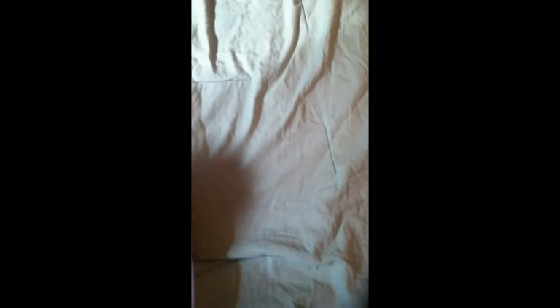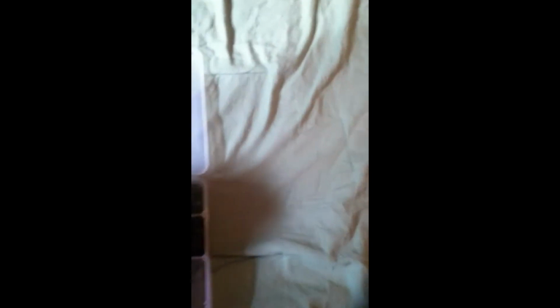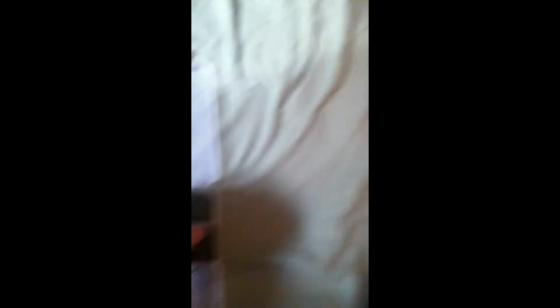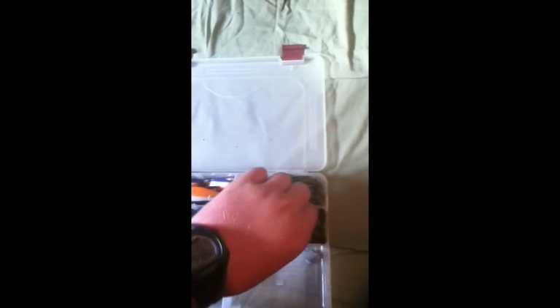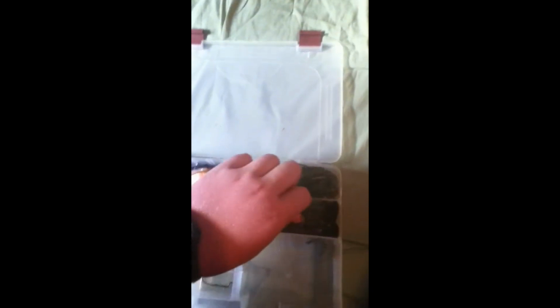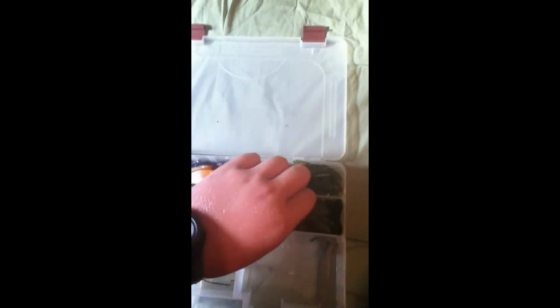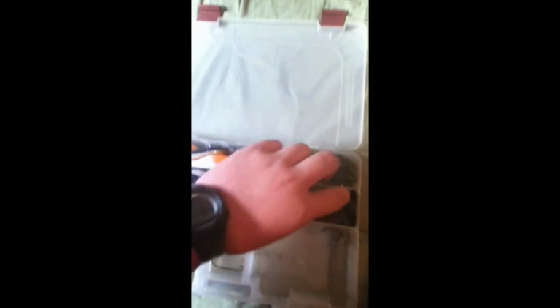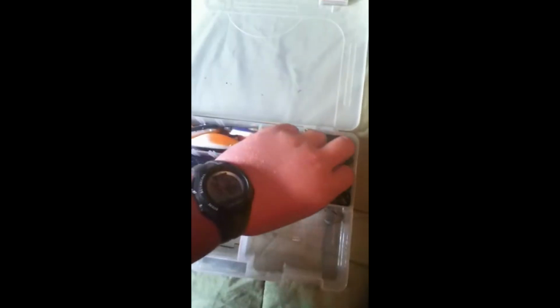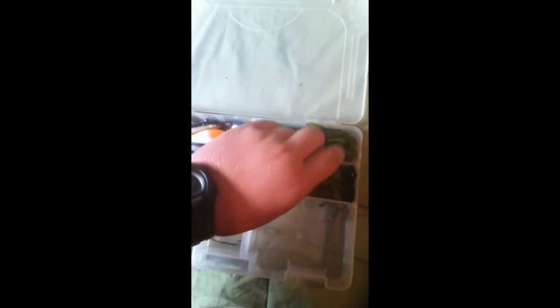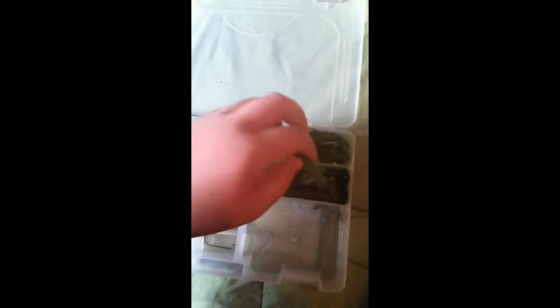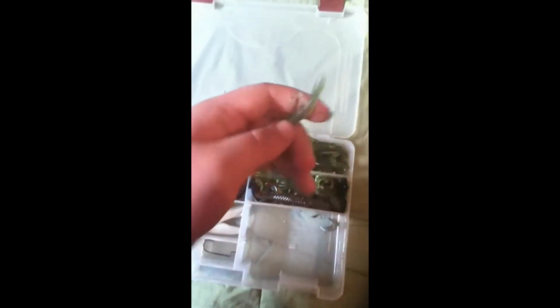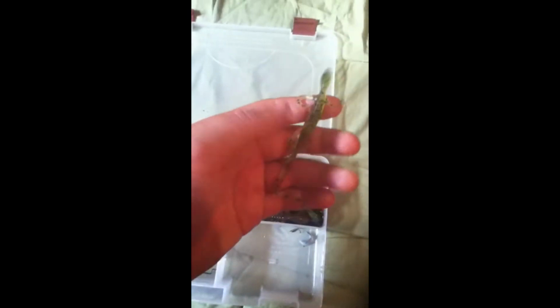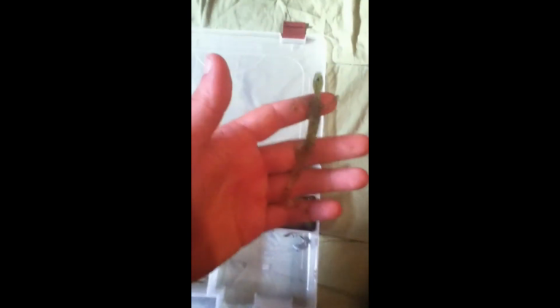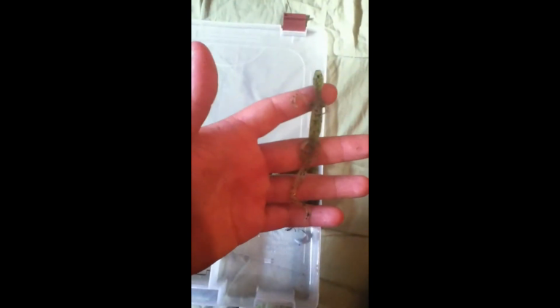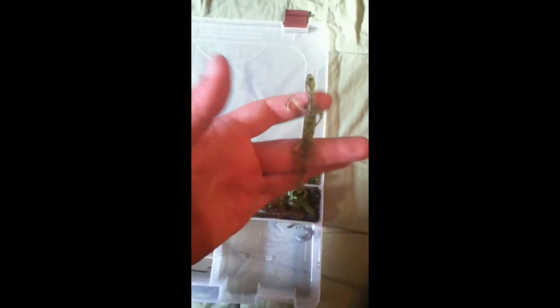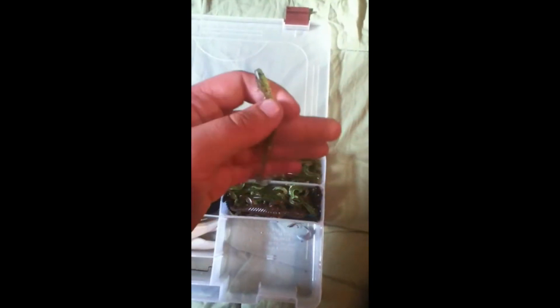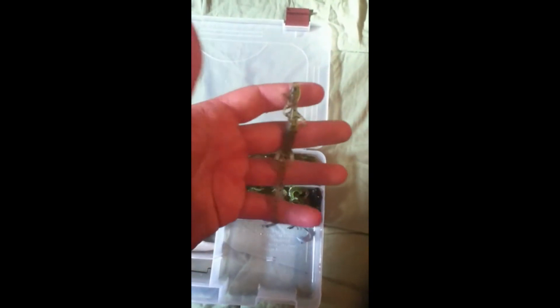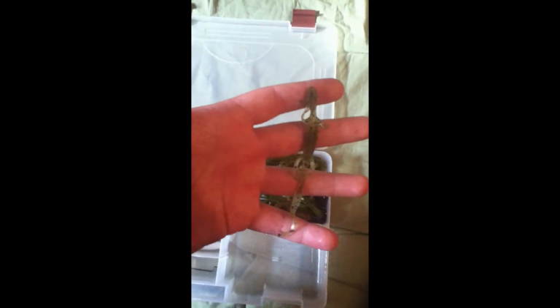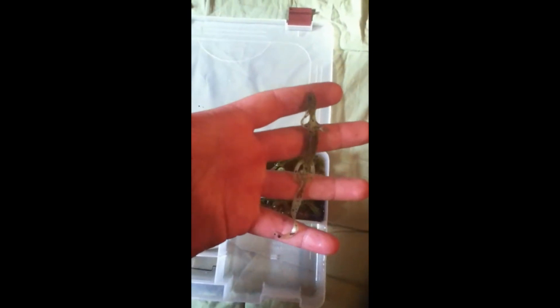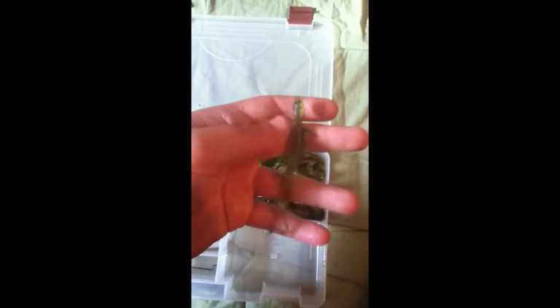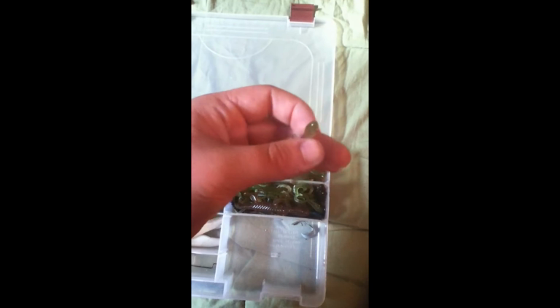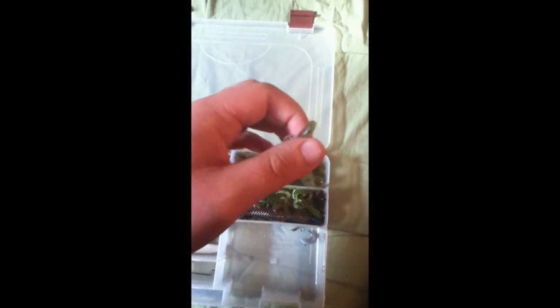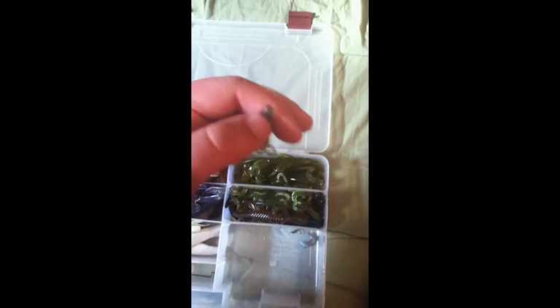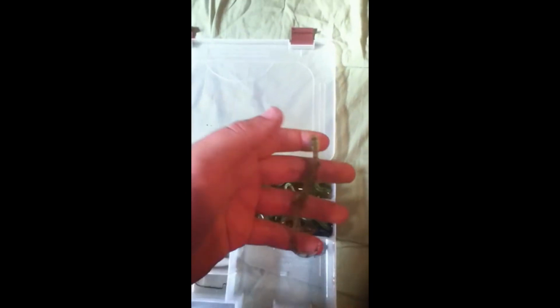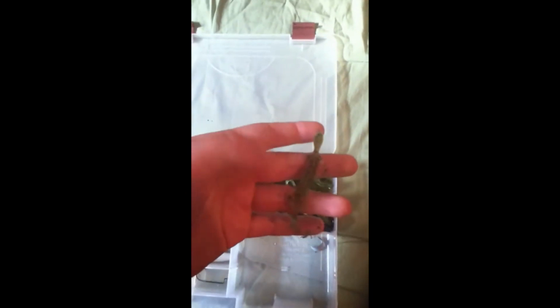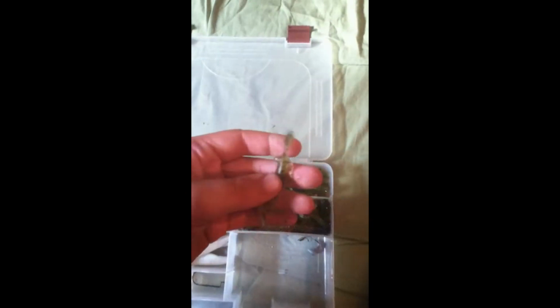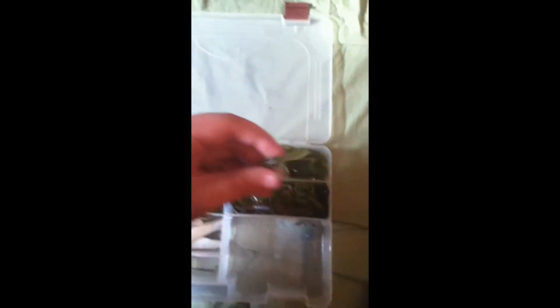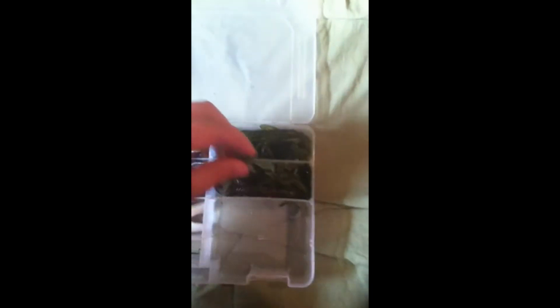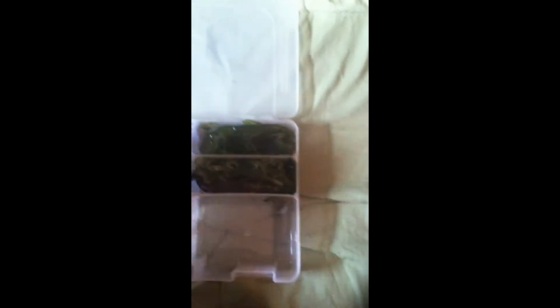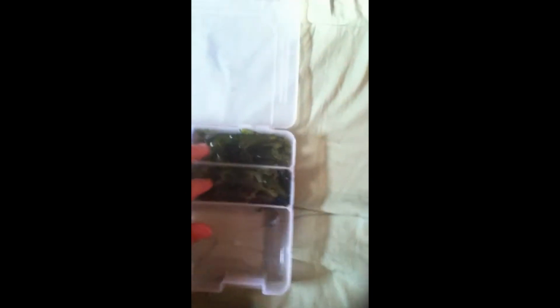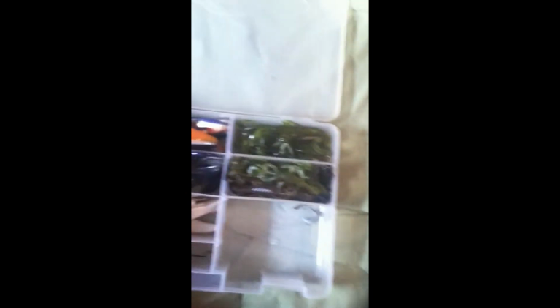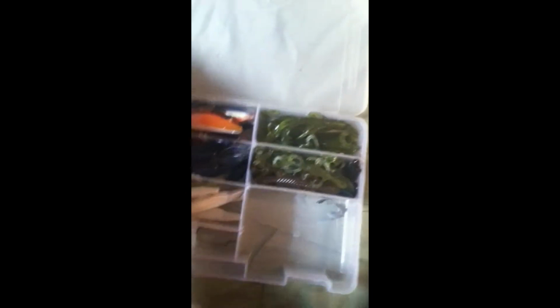And then these — I have no idea what I was thinking when I bought them — they're like four inch or three inch lizards. They're so light I can't really do anything with them, but I just have them in there.